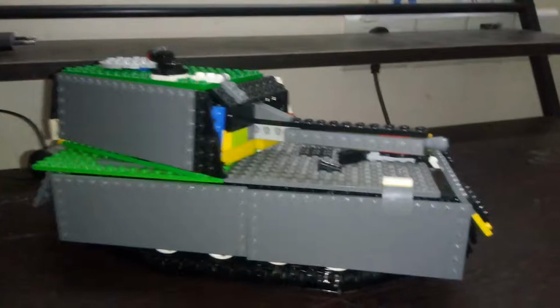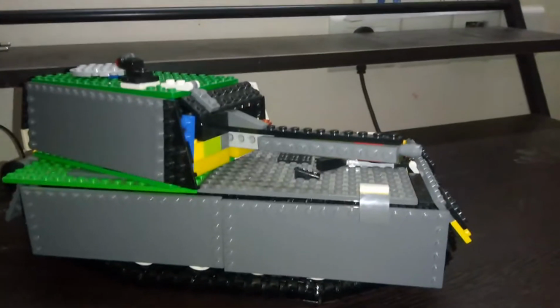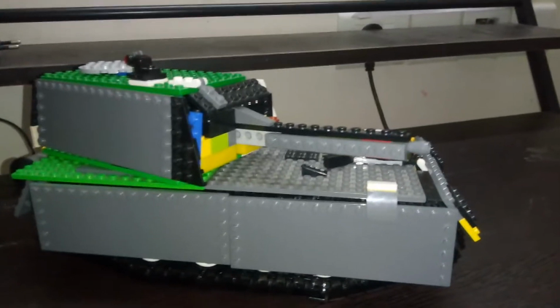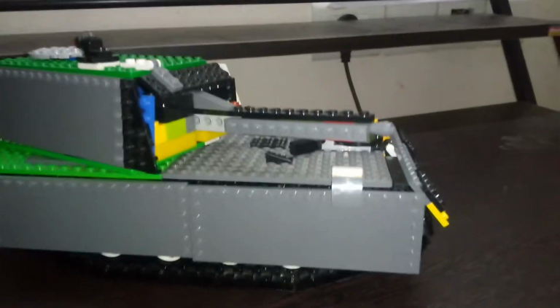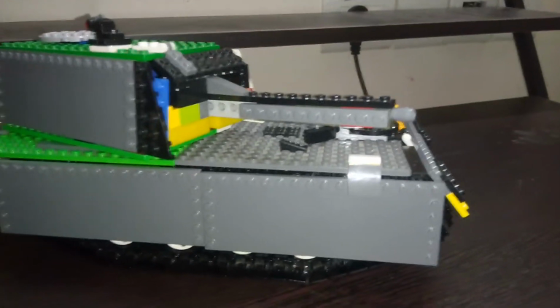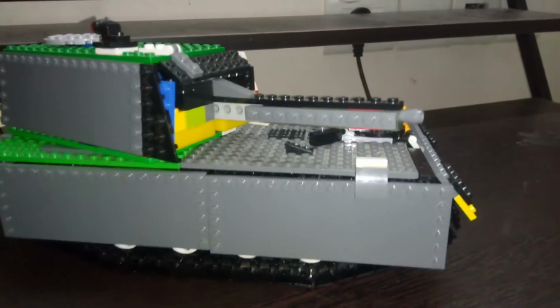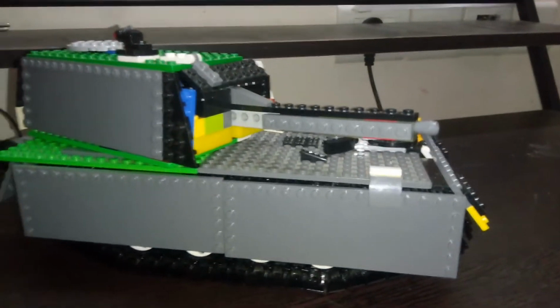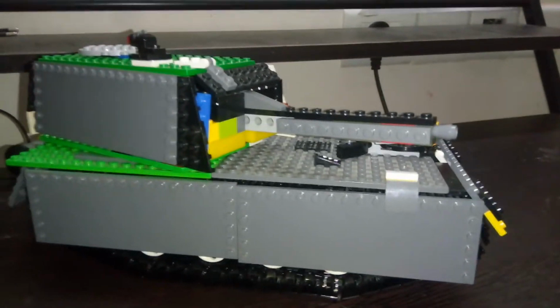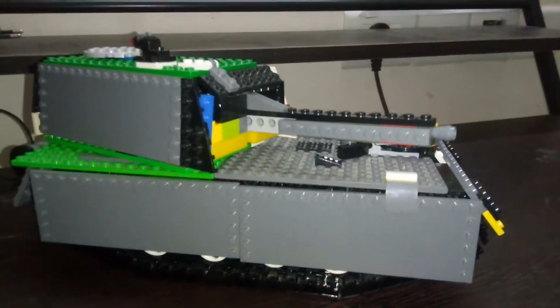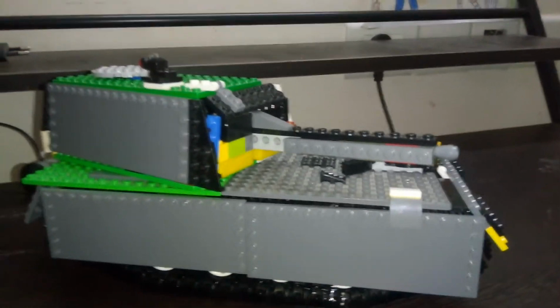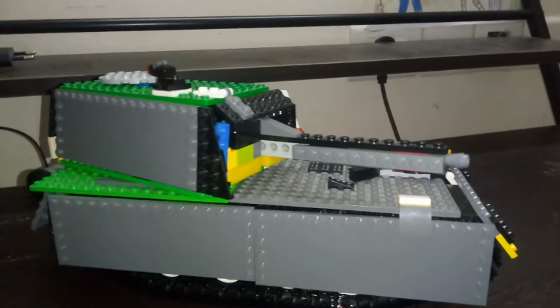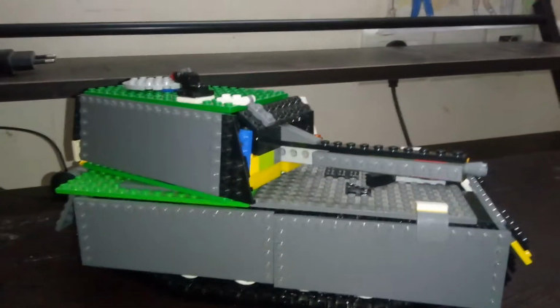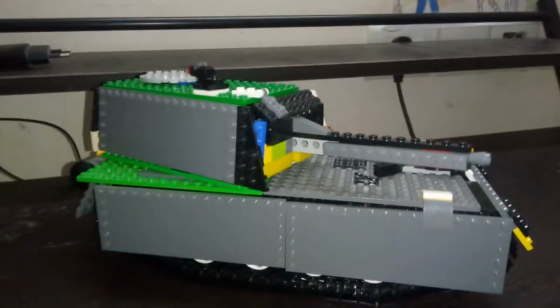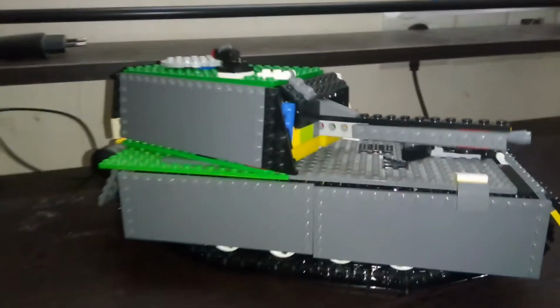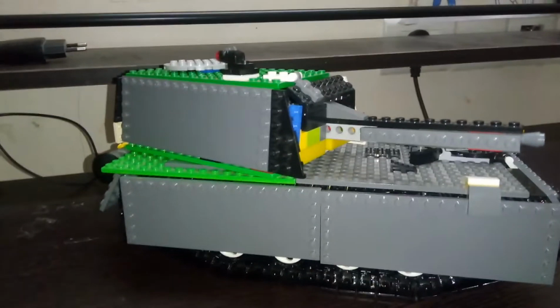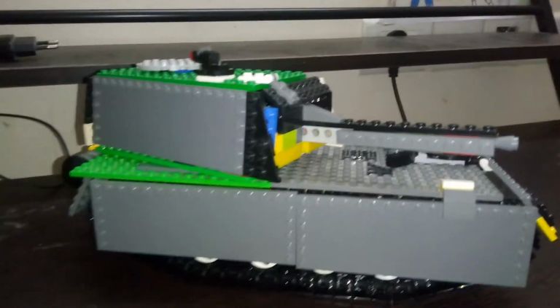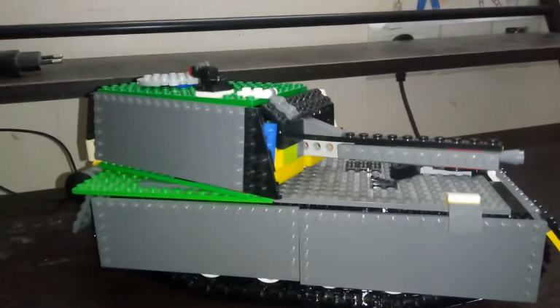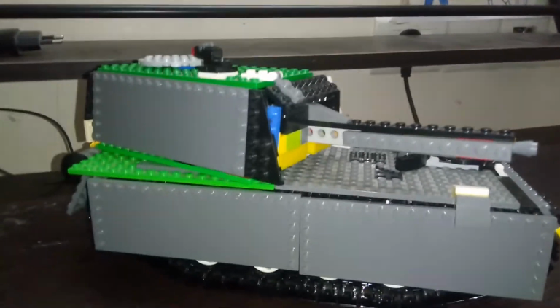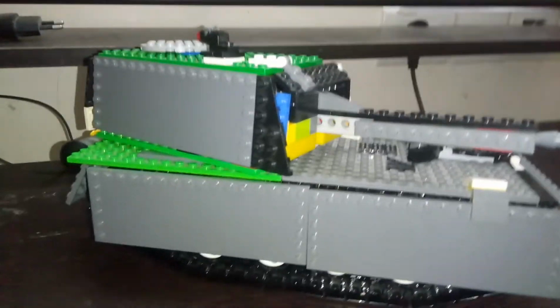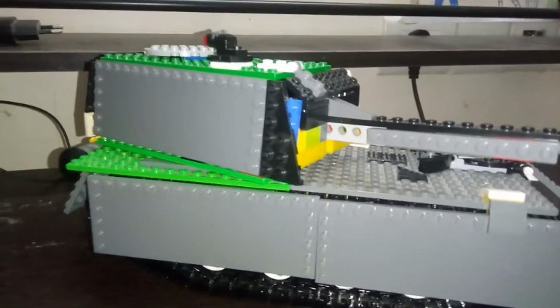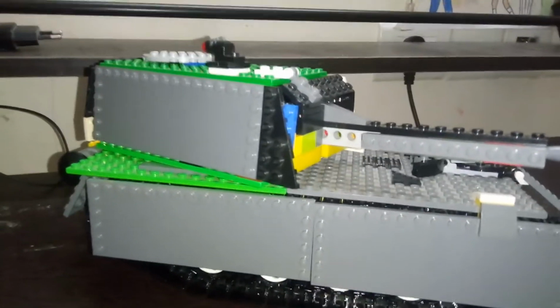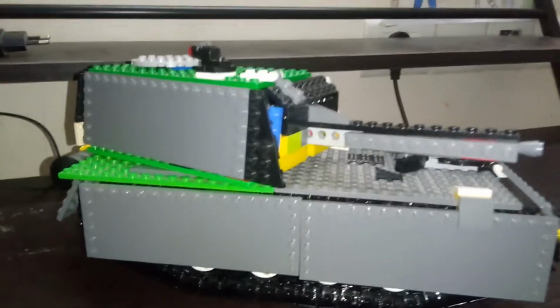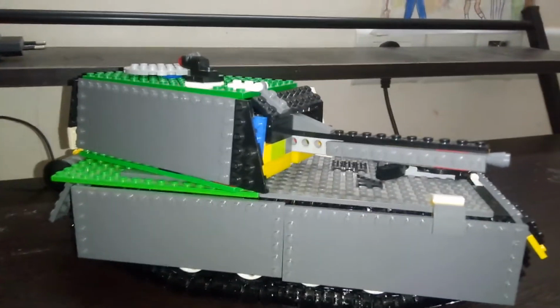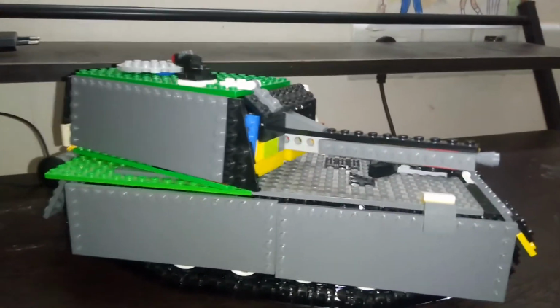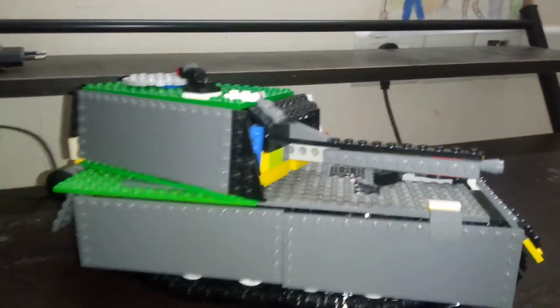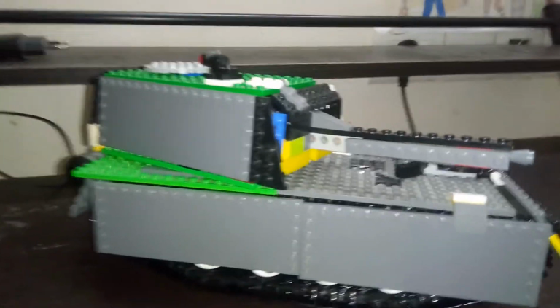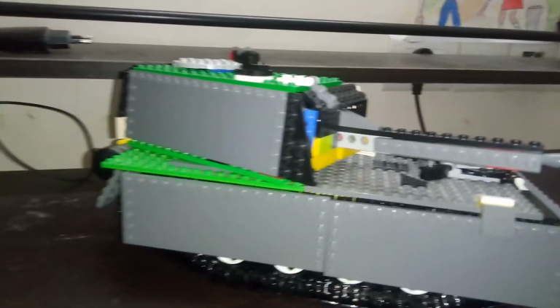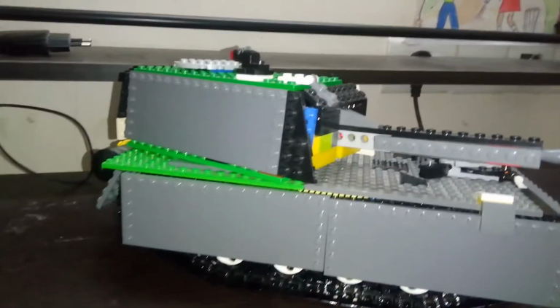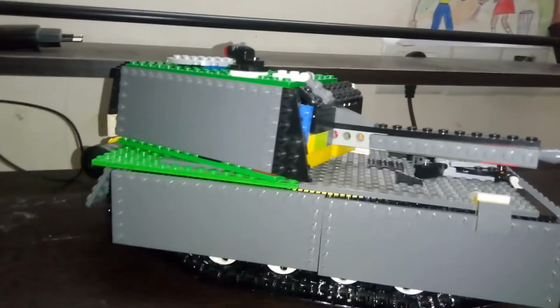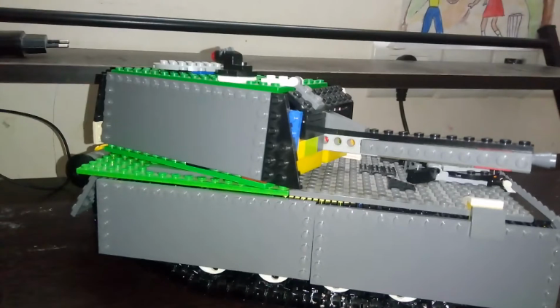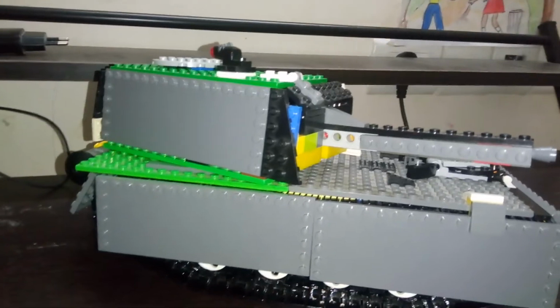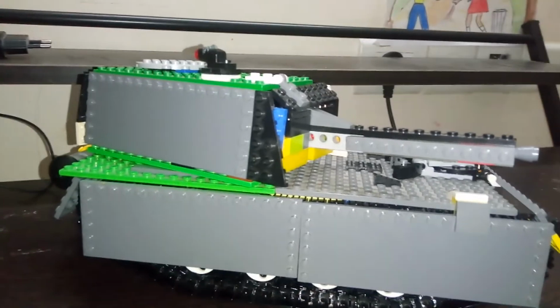Hey guys, welcome back to Kunal's LEGO Creations and today I have a new MOC for you guys in LEGO after a long, long, long time. The last video I uploaded was...